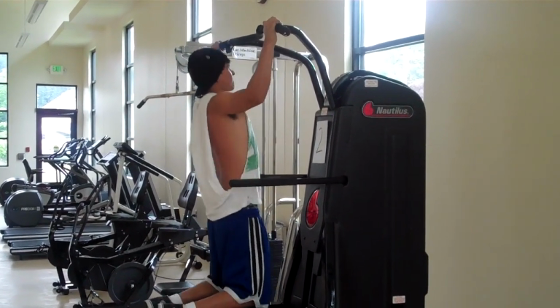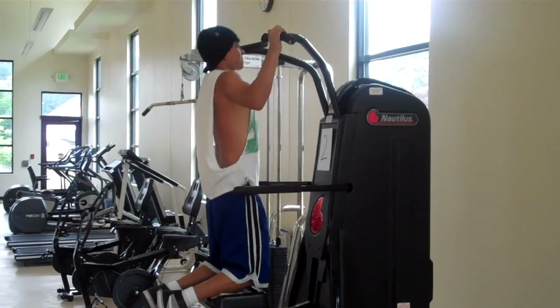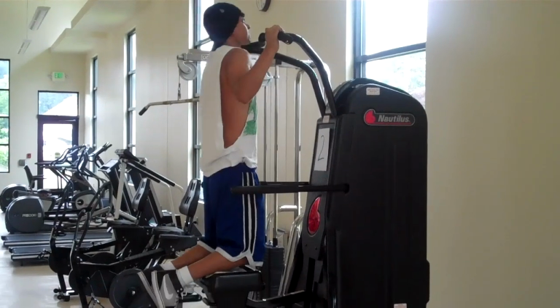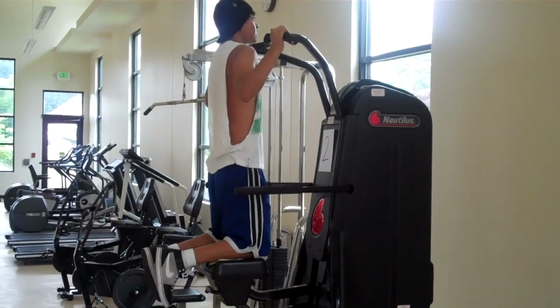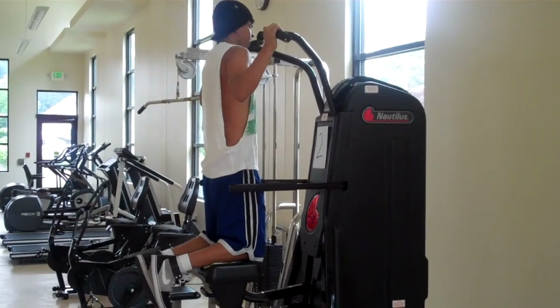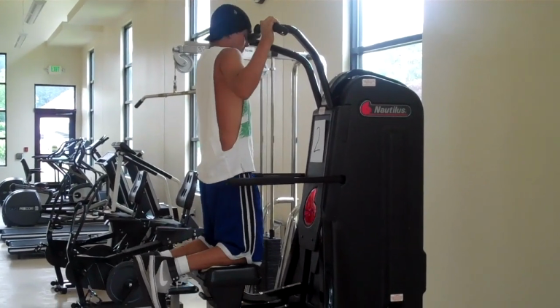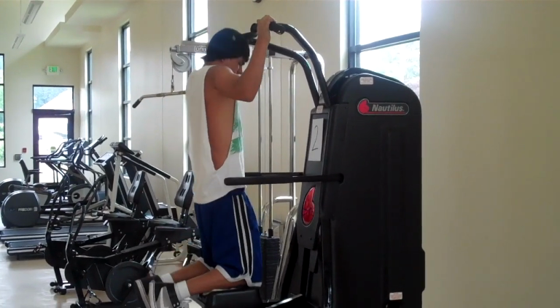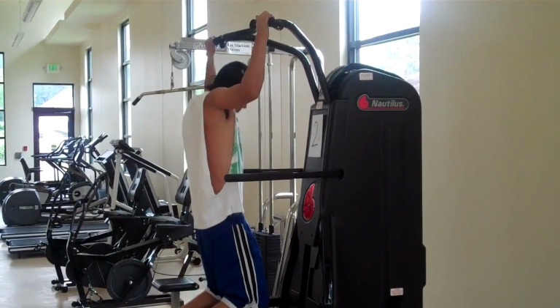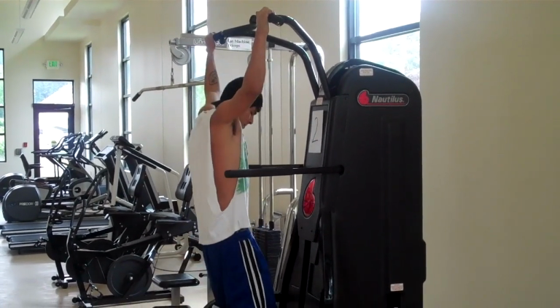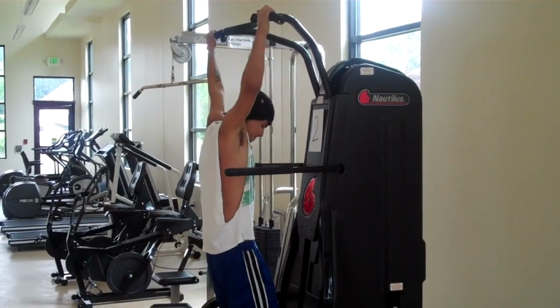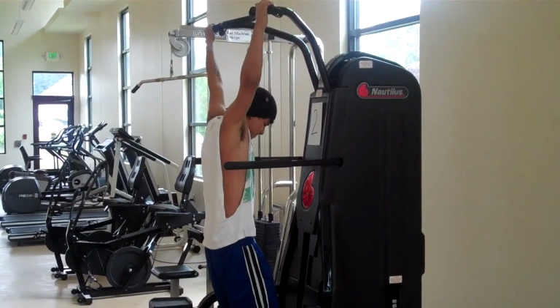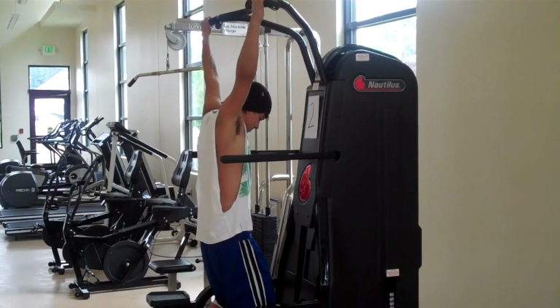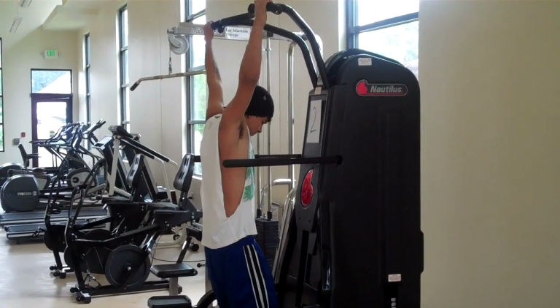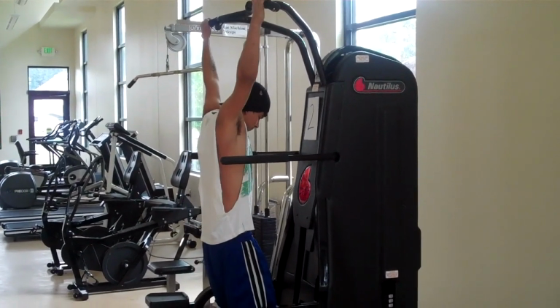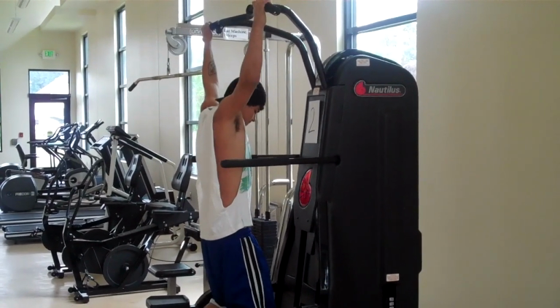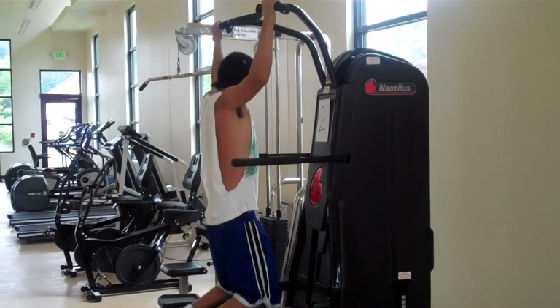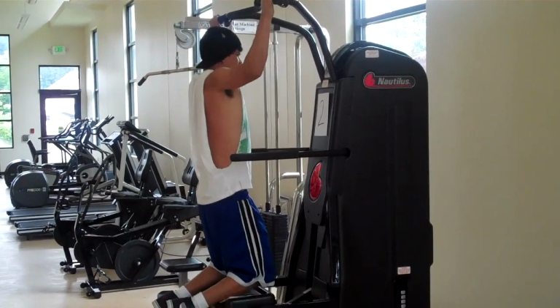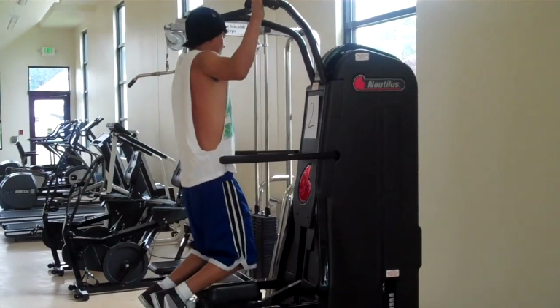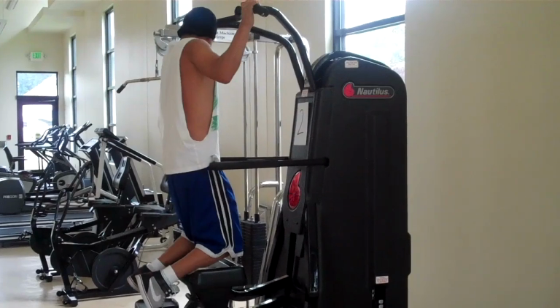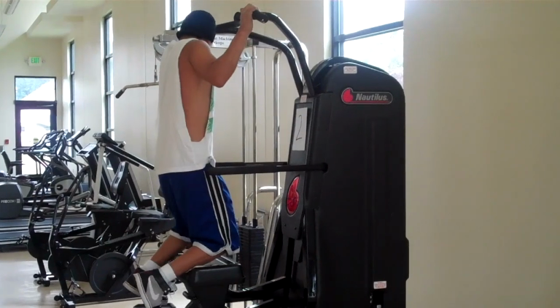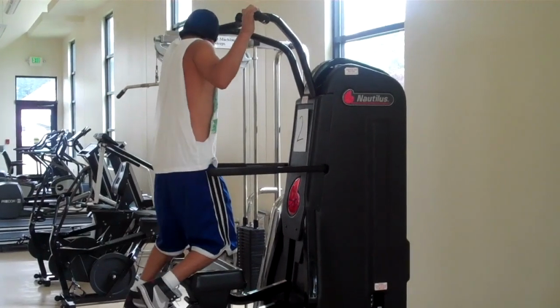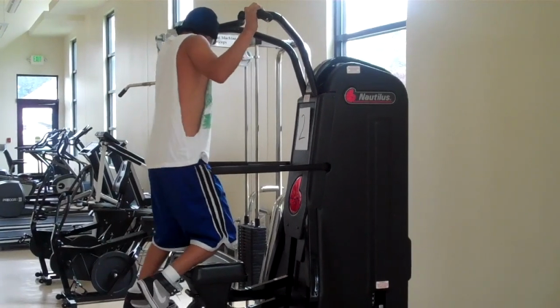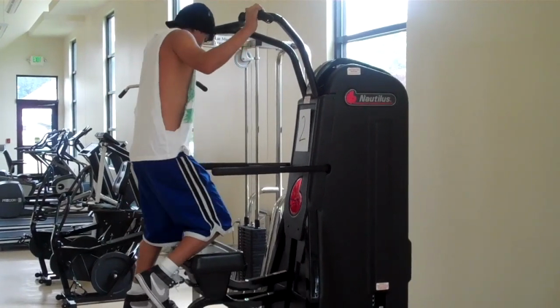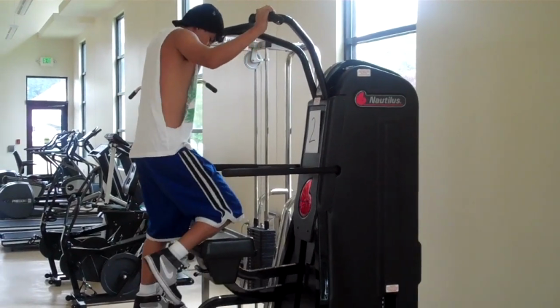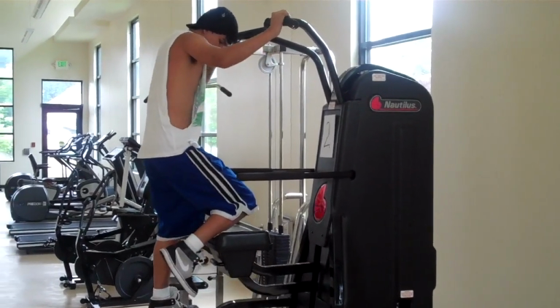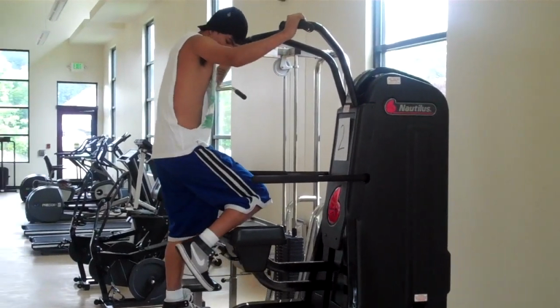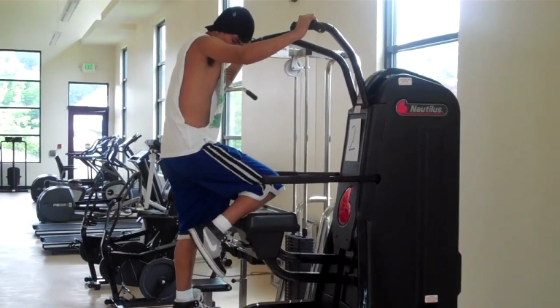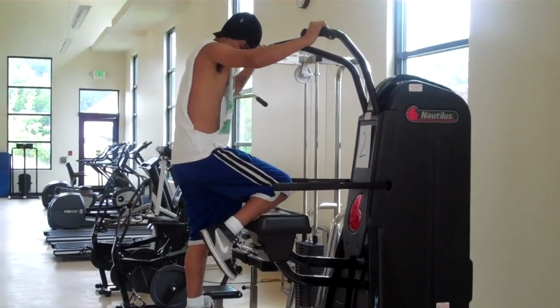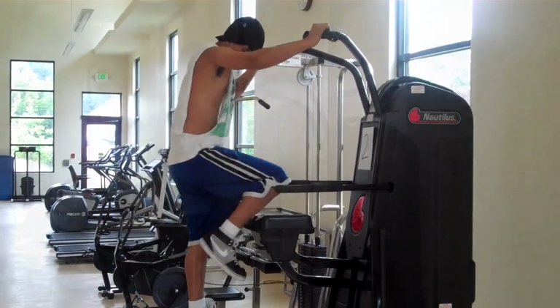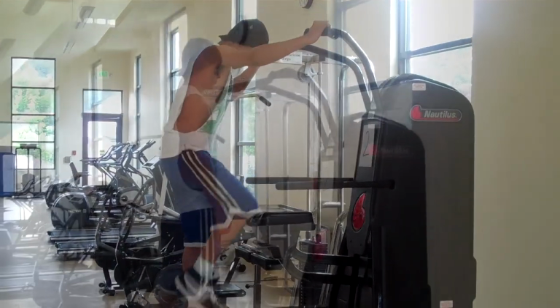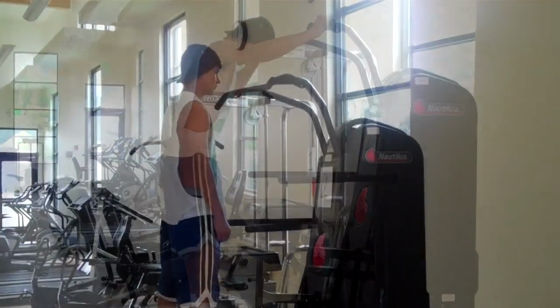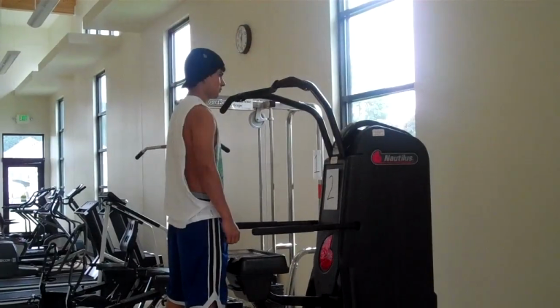When he goes to get off, he wants to make sure he's in the up position as he dismounts, and he's going to put his feet back on the seat pads.